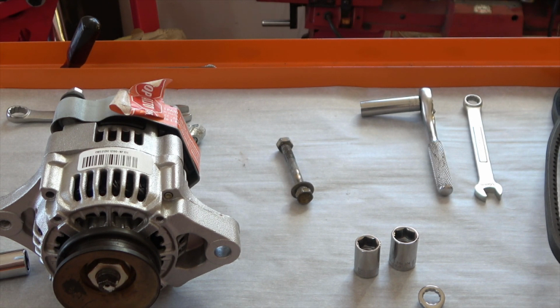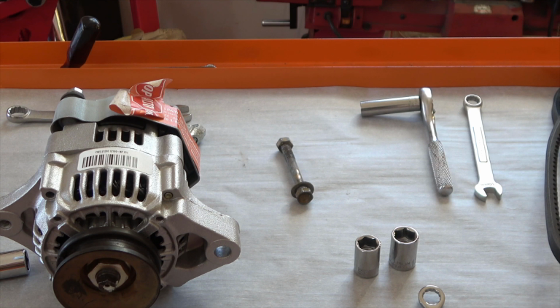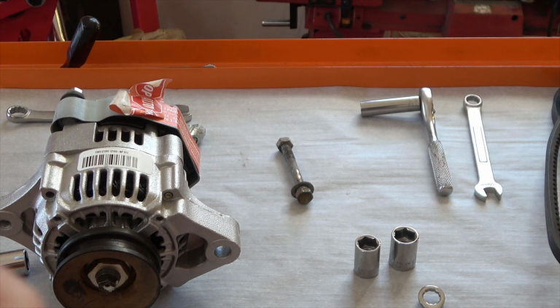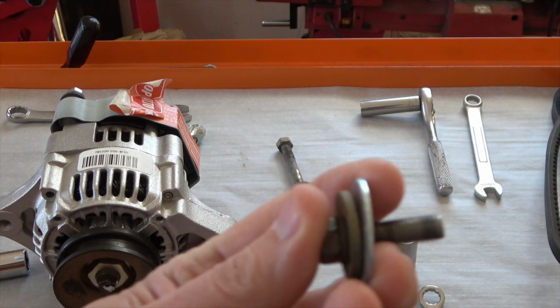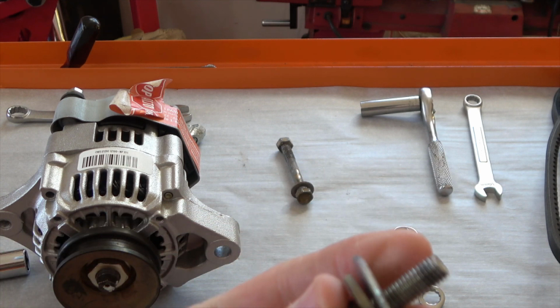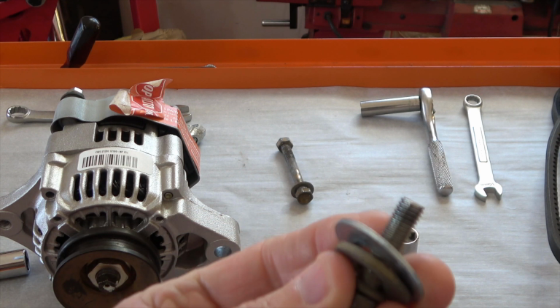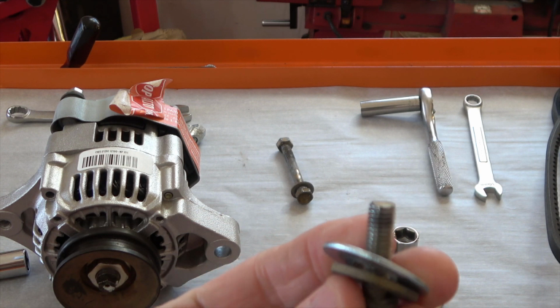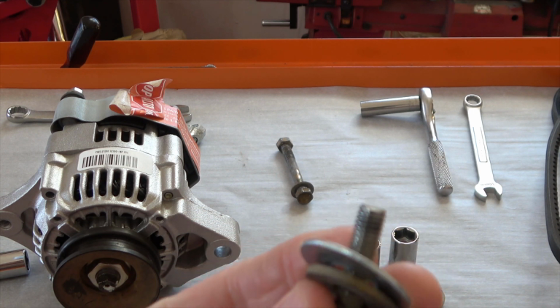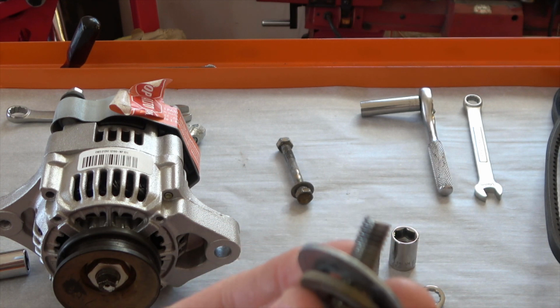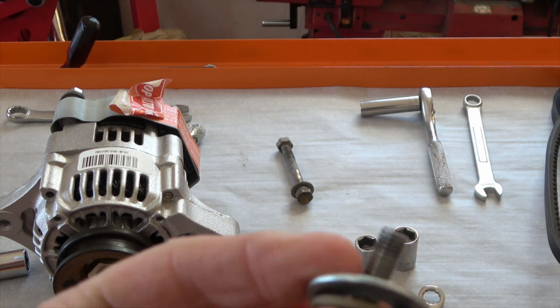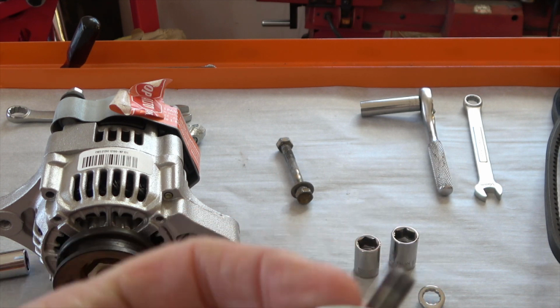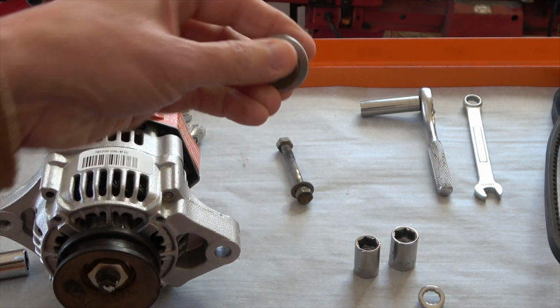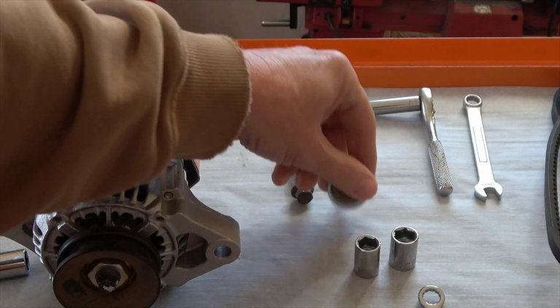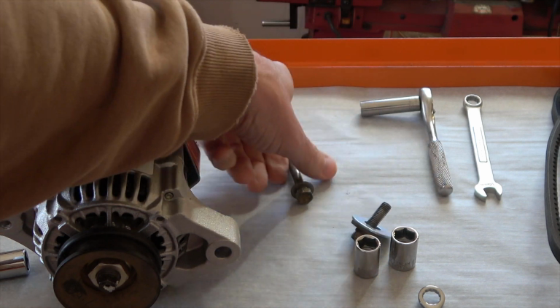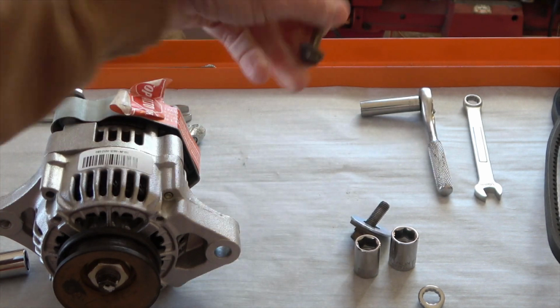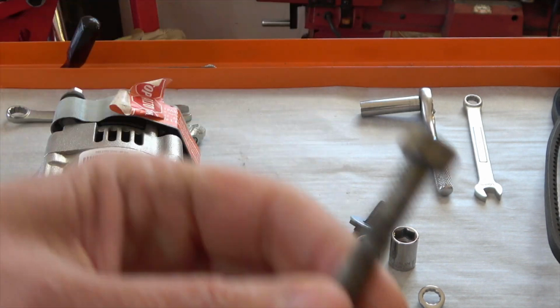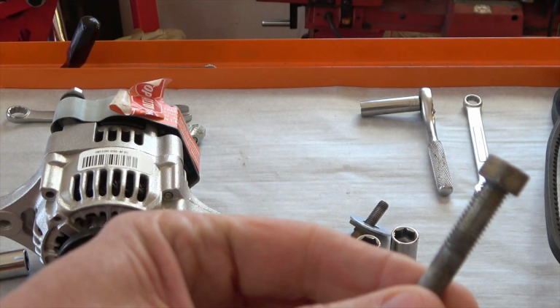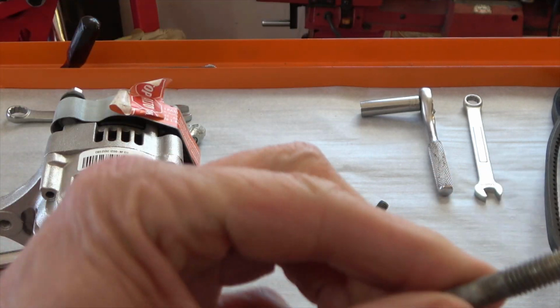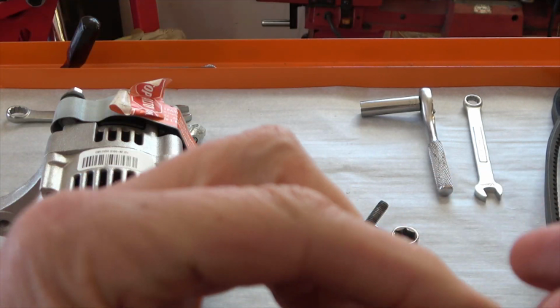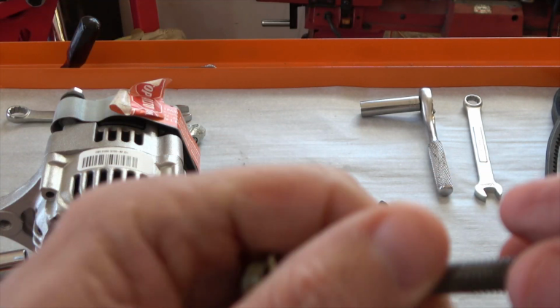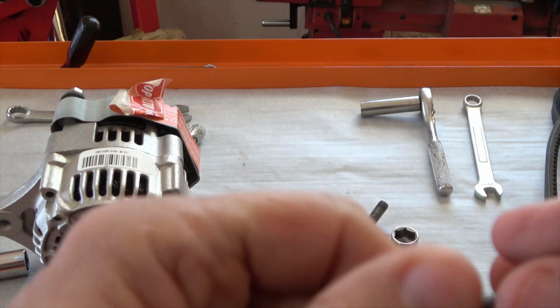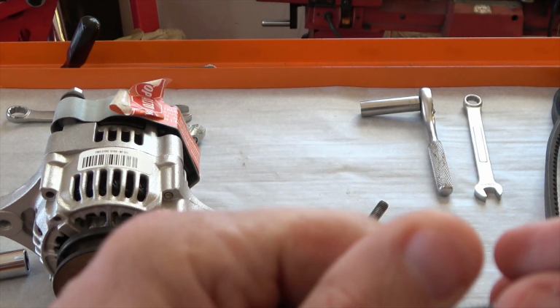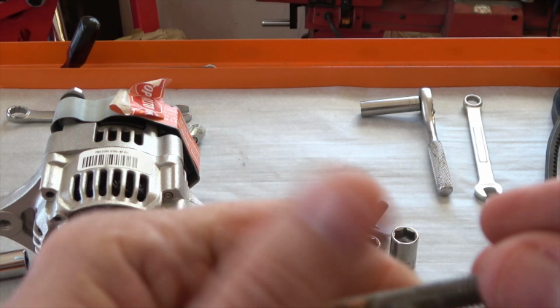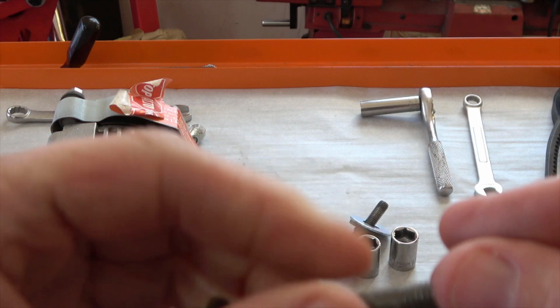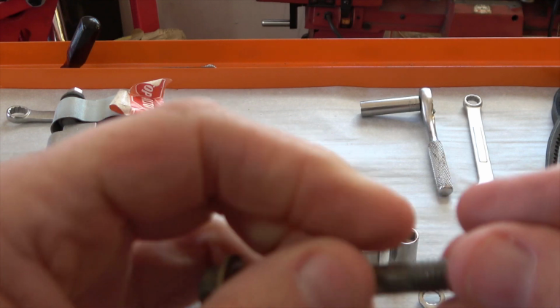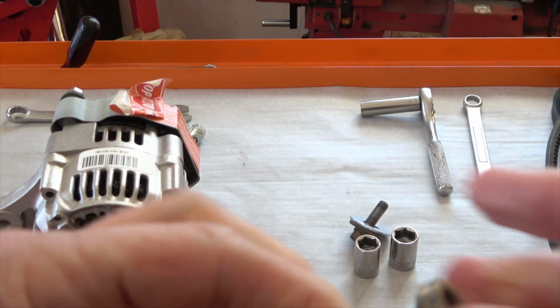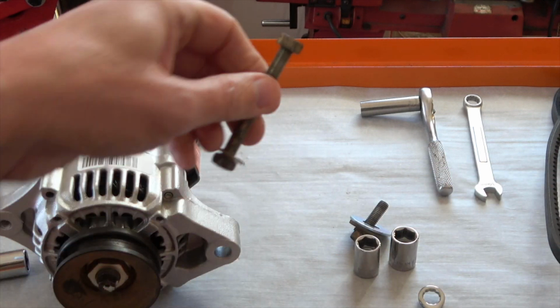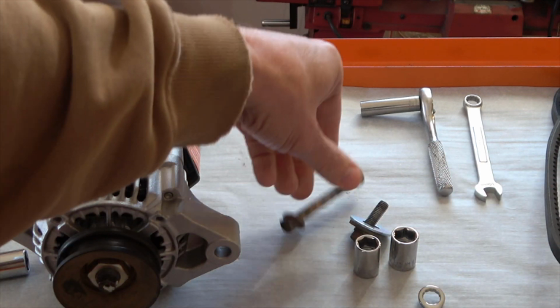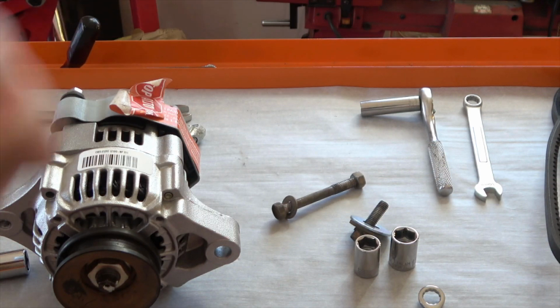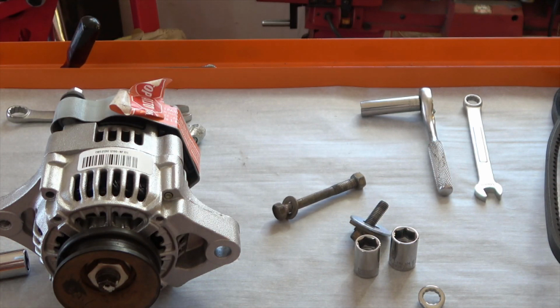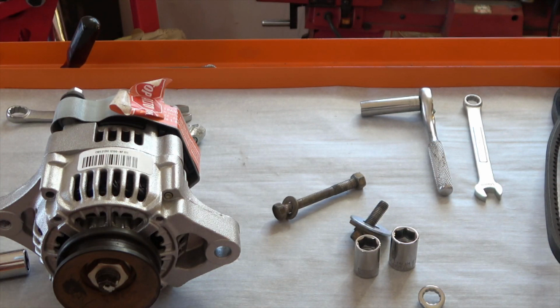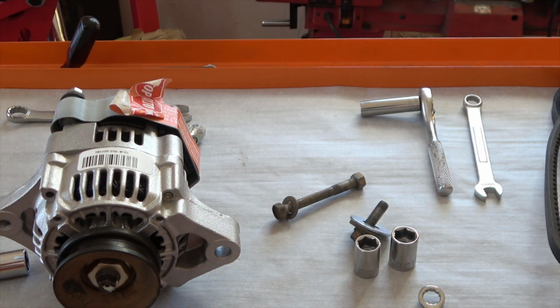Here's what it looks like cleaned up. It just makes it tremendously easier to work with because it has years of grime, dust, and dirt built up. Just use a wire wheel.